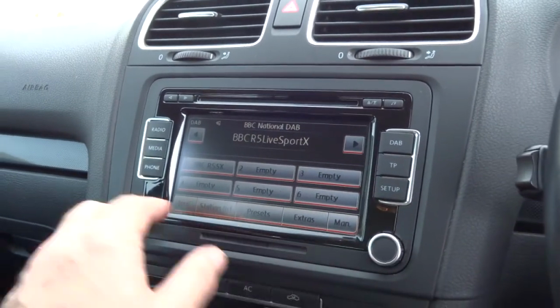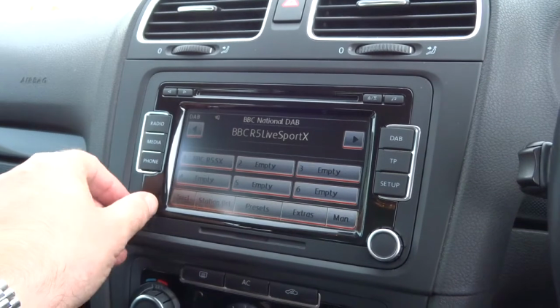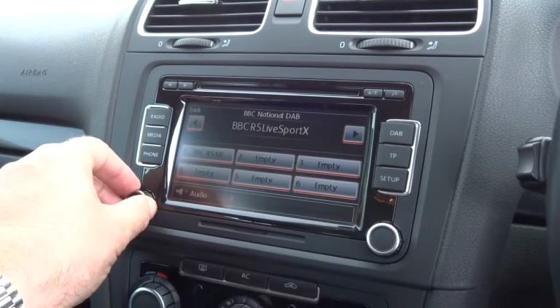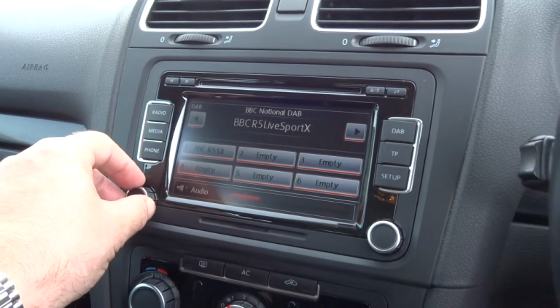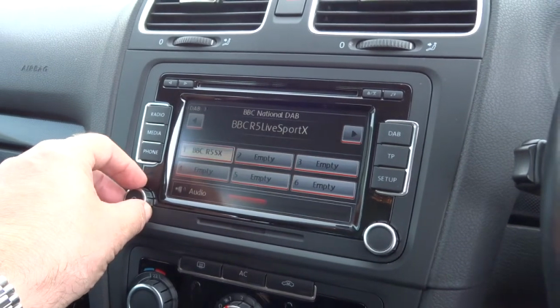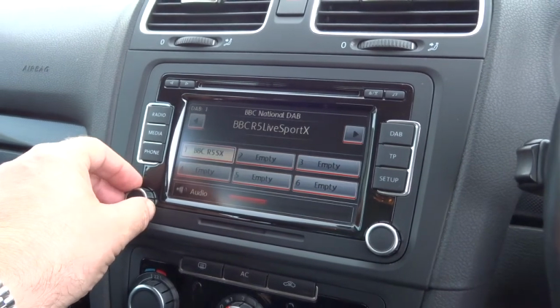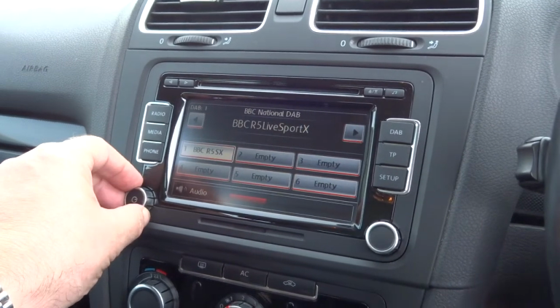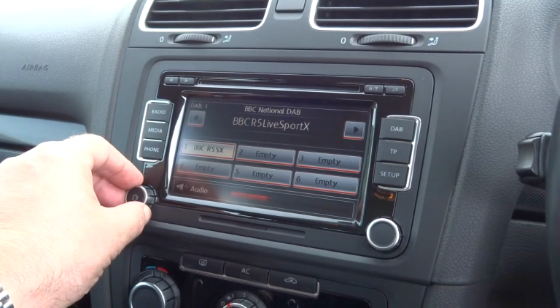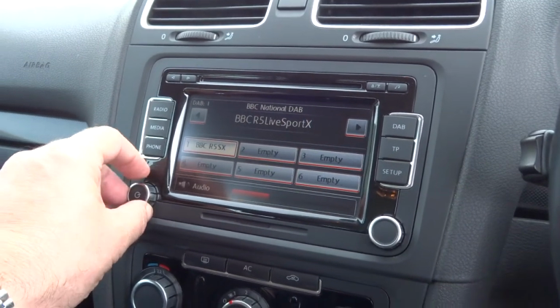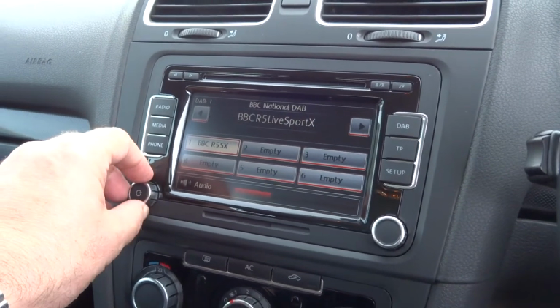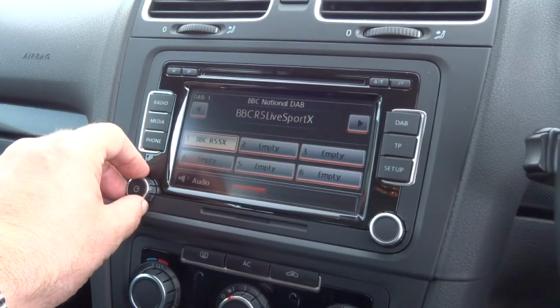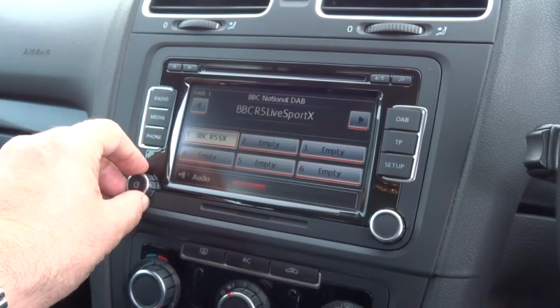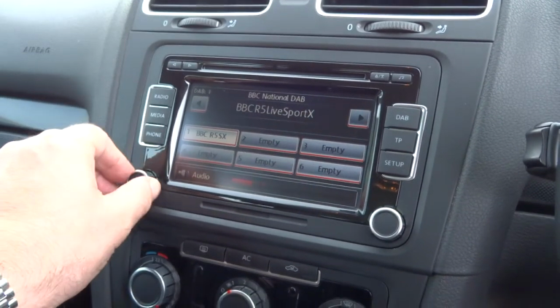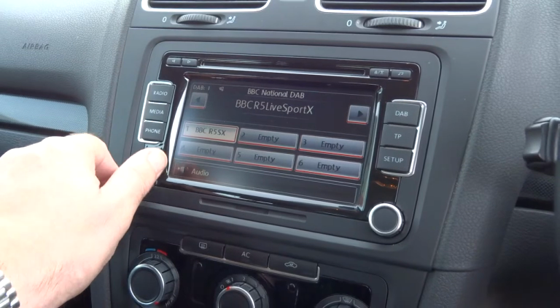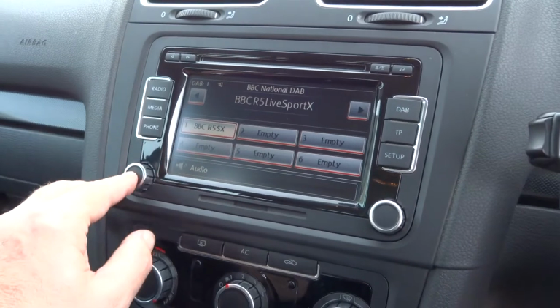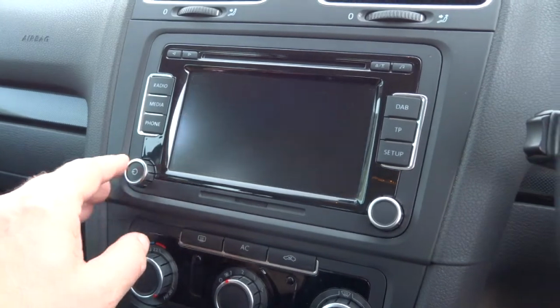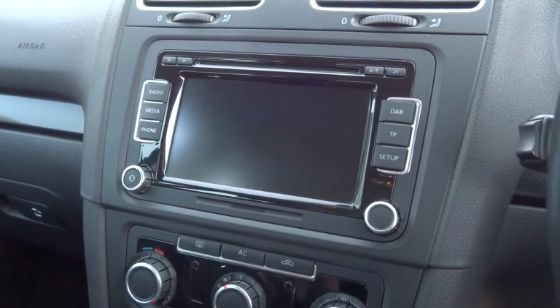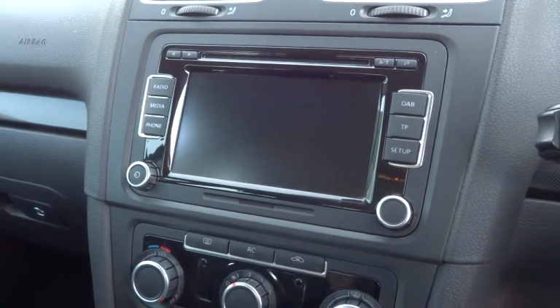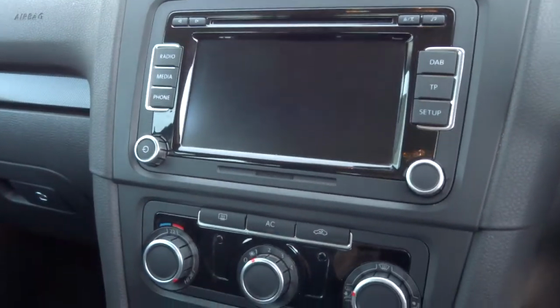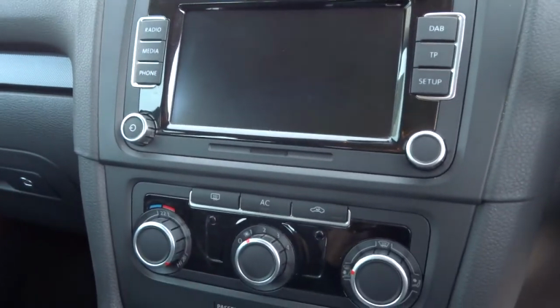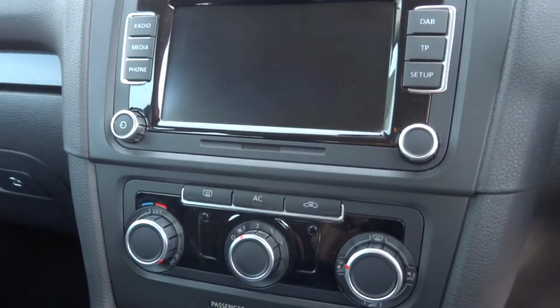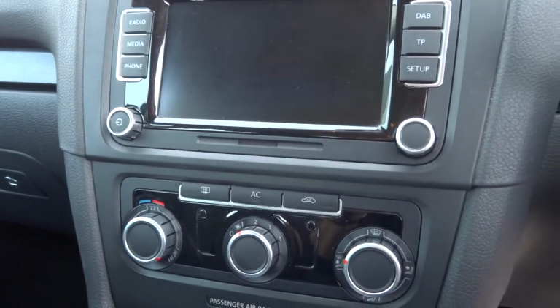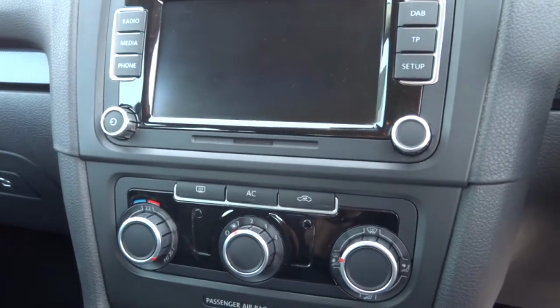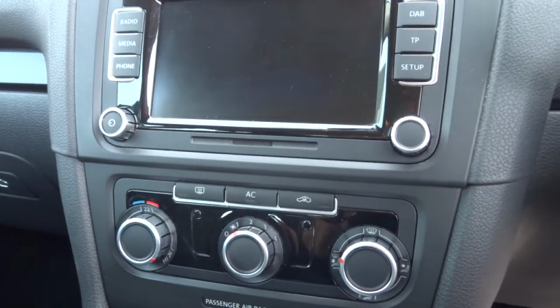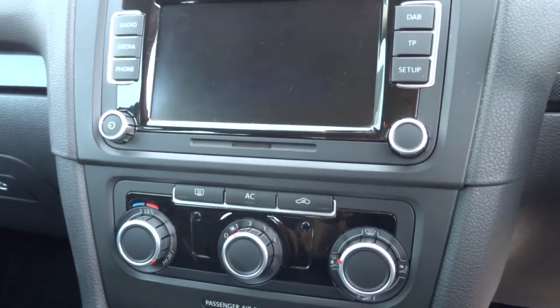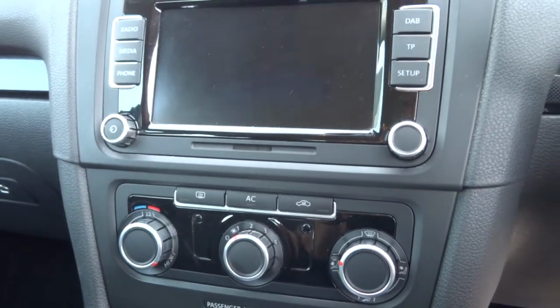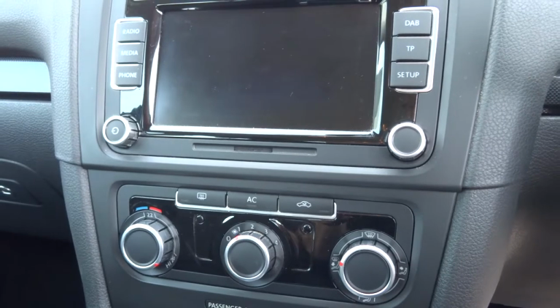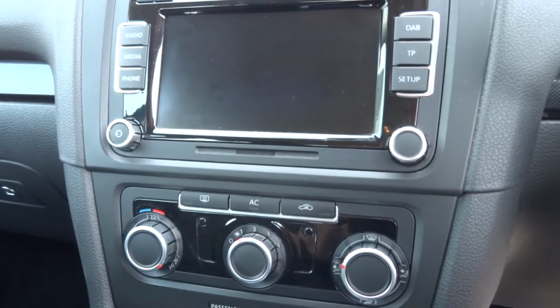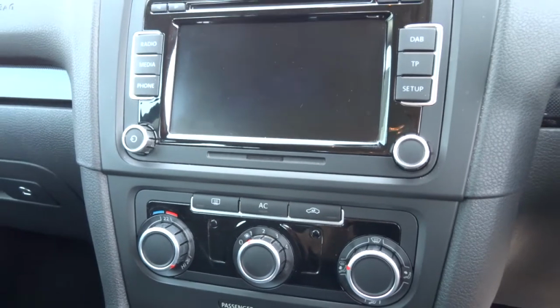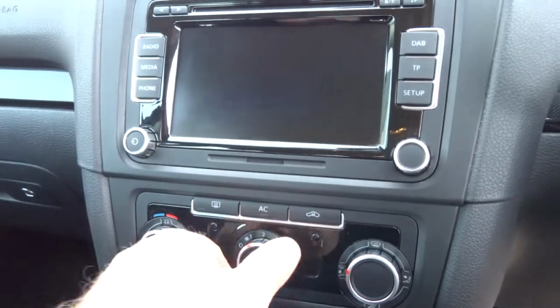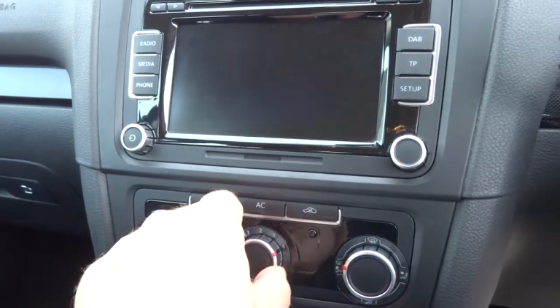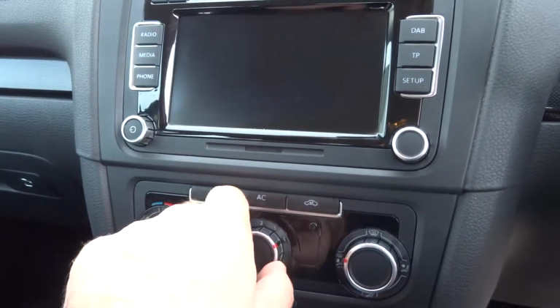There we go, let's just turn that up. There we go, turn that off. Here we've got your climate controls, heater controls, air conditioning, four-speed fan.